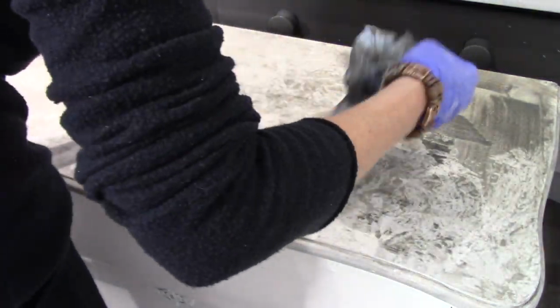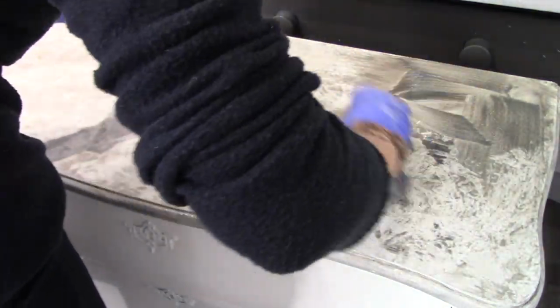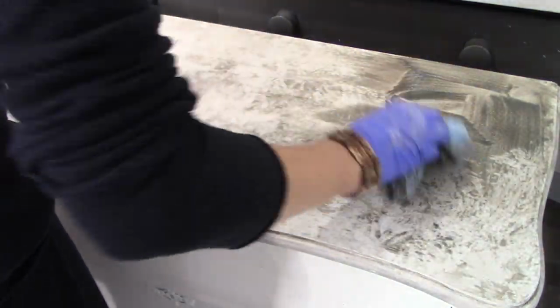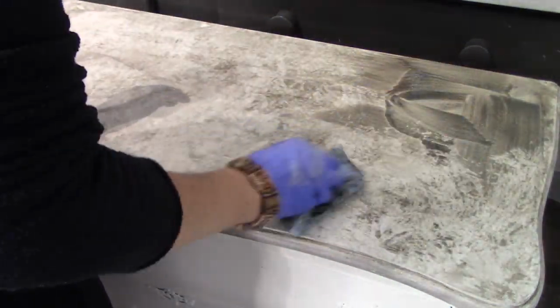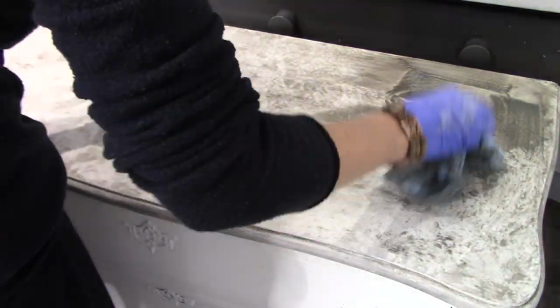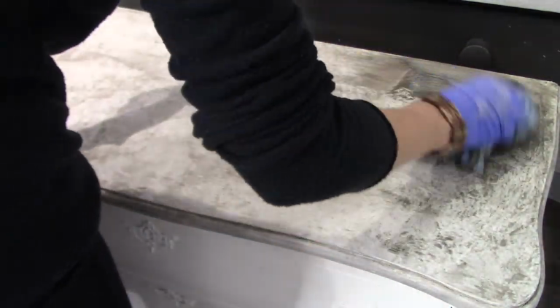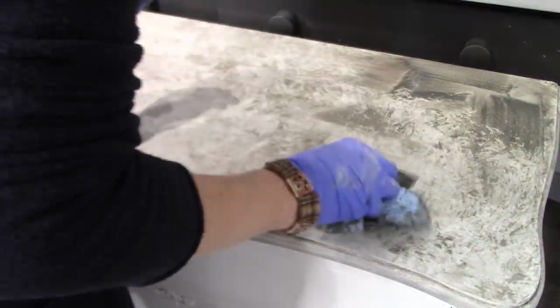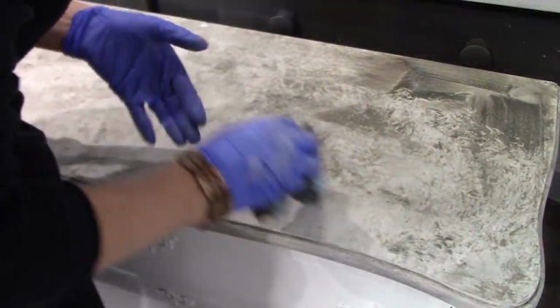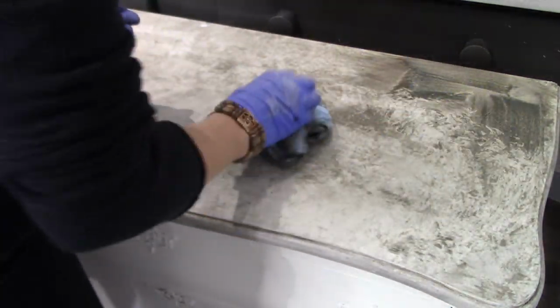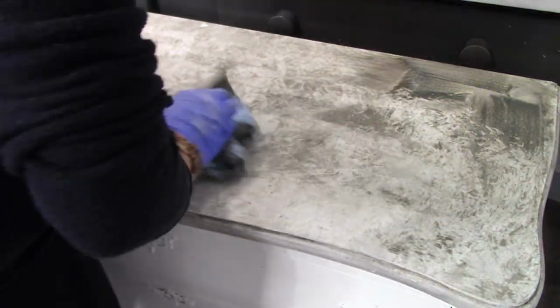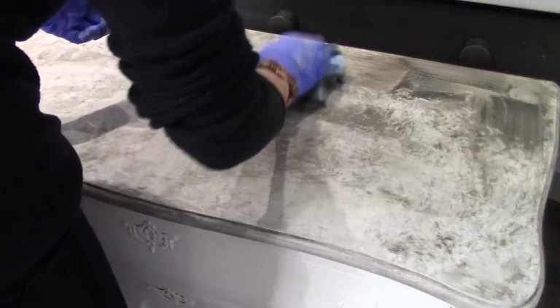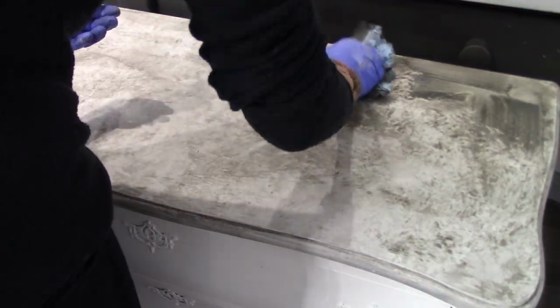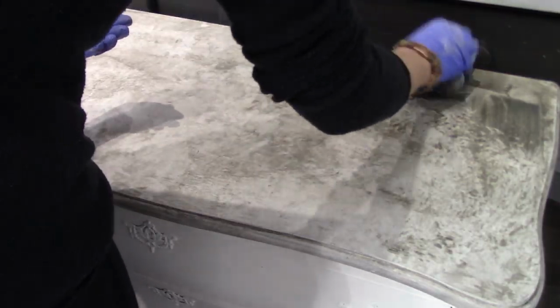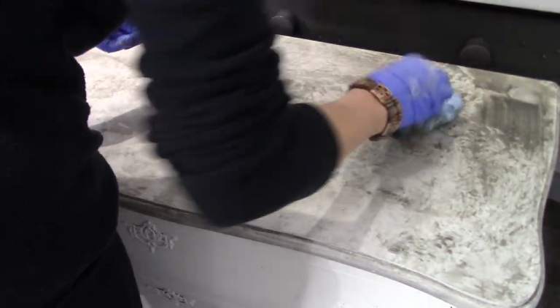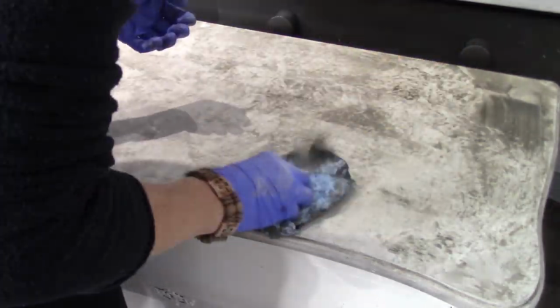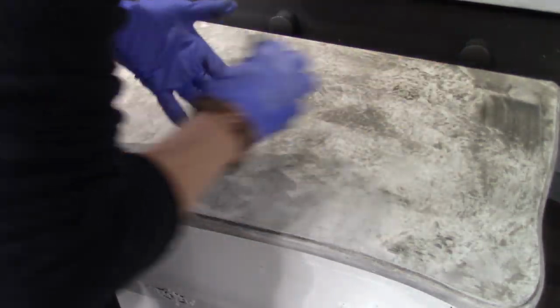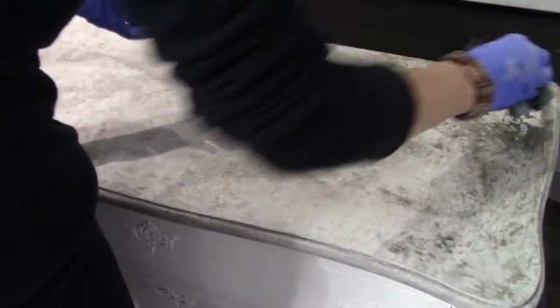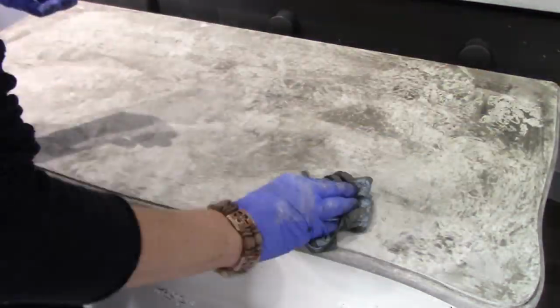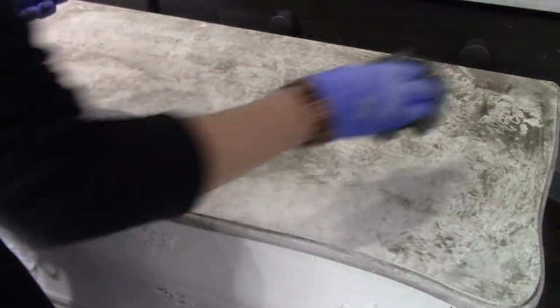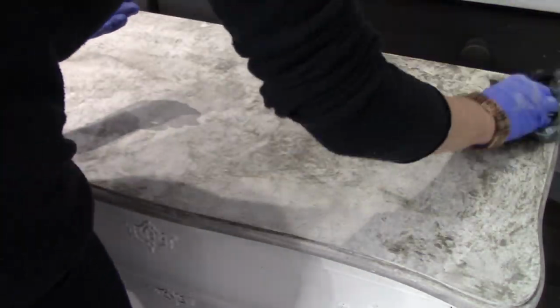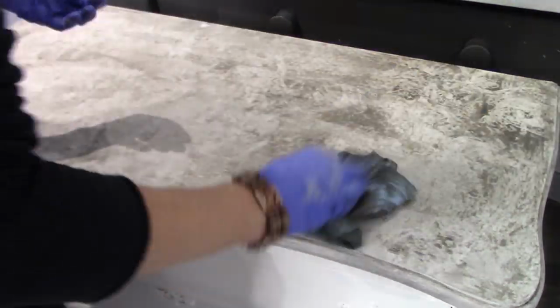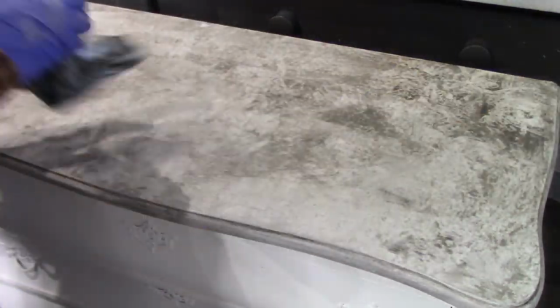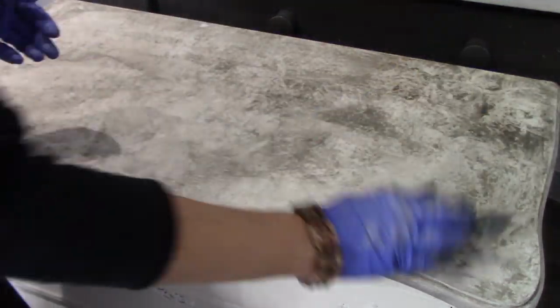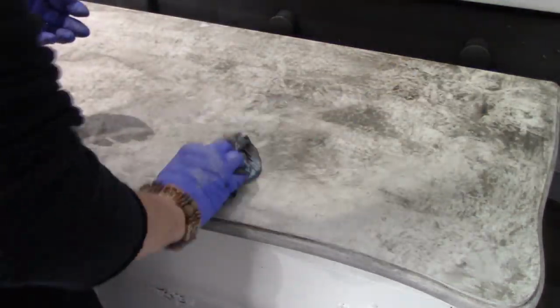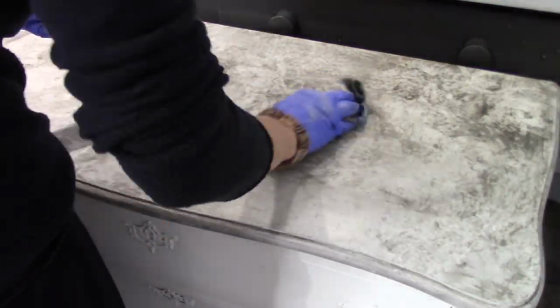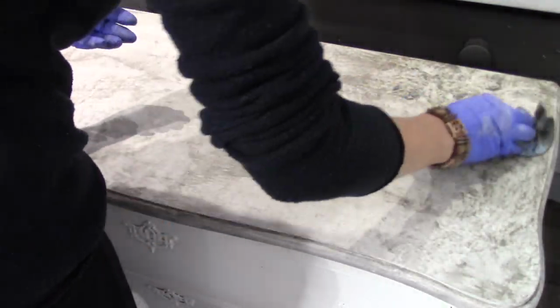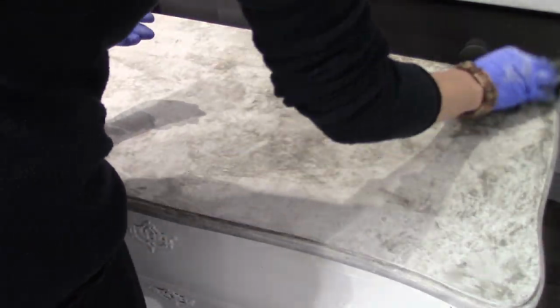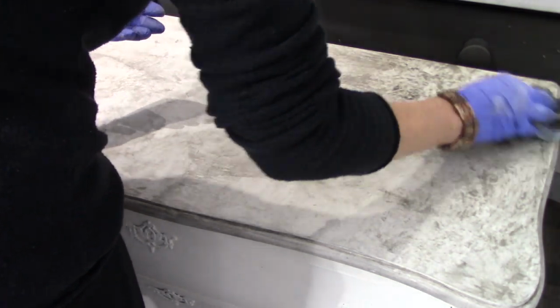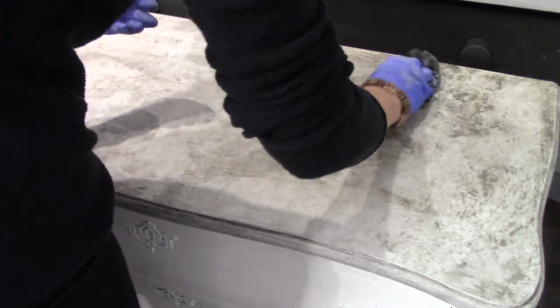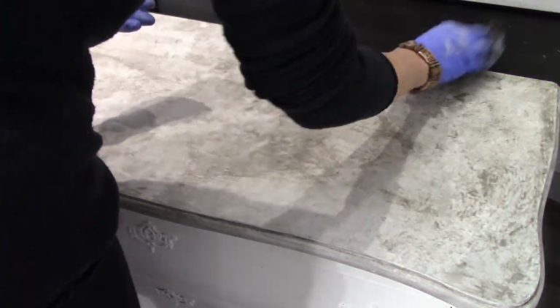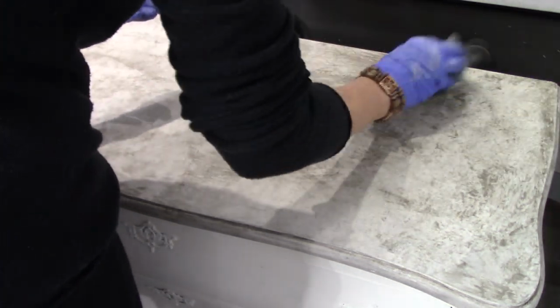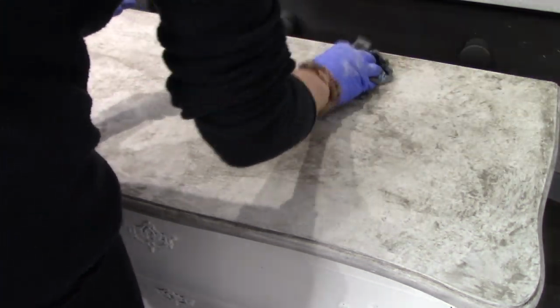As we move from this horizontal position and get down to the drawers in vertical, I'm going to show you a few tricks so that you don't have too much mess and runoff with your wash.